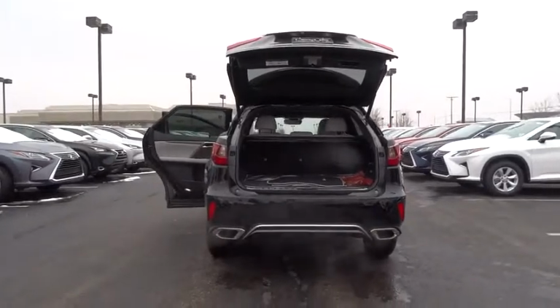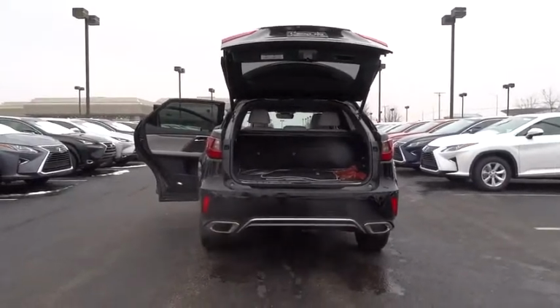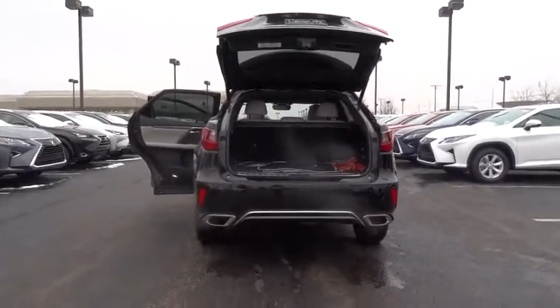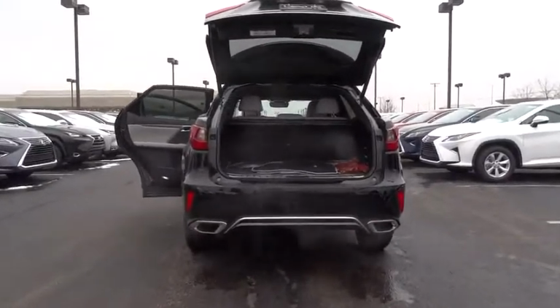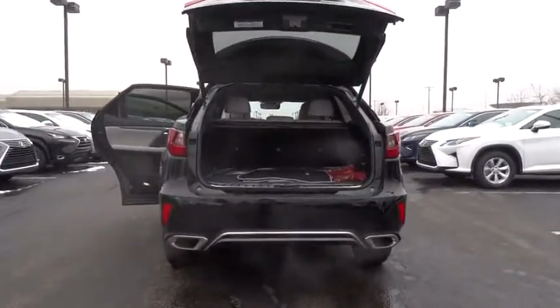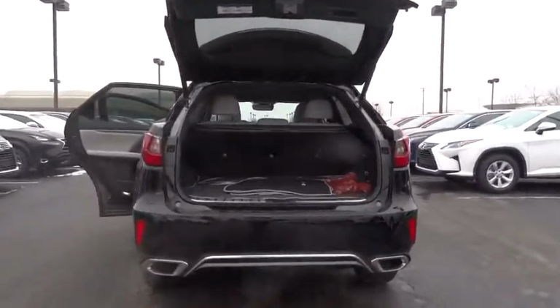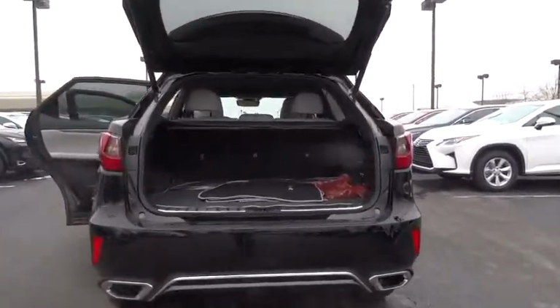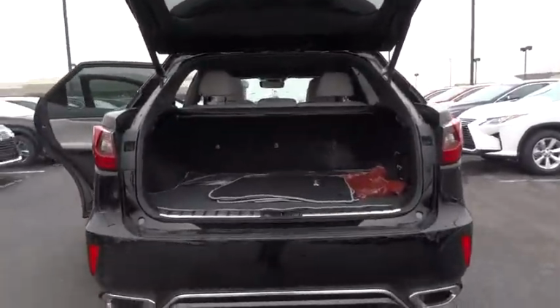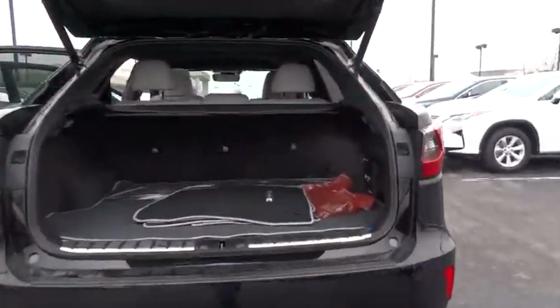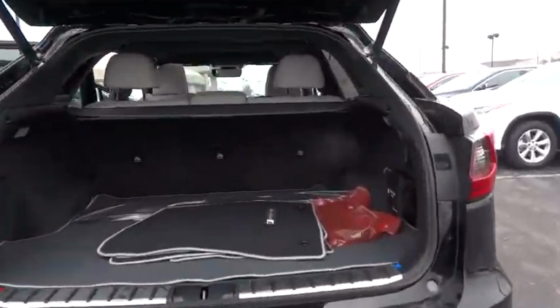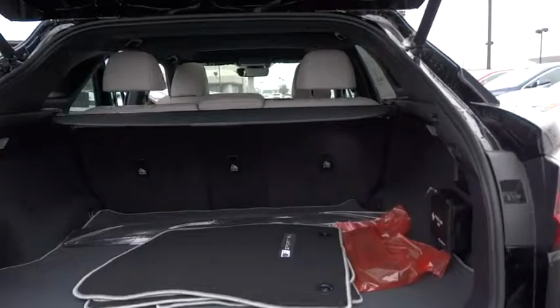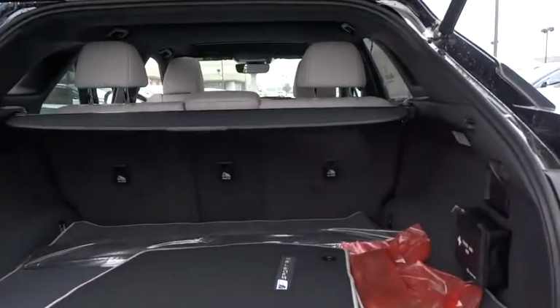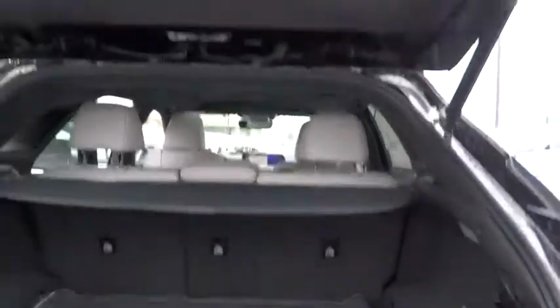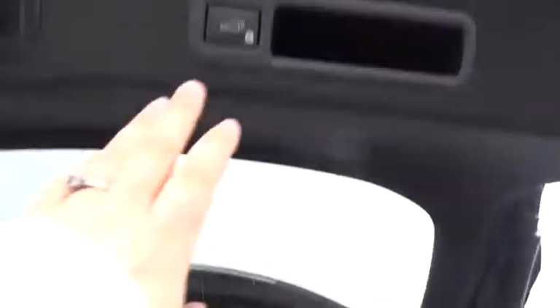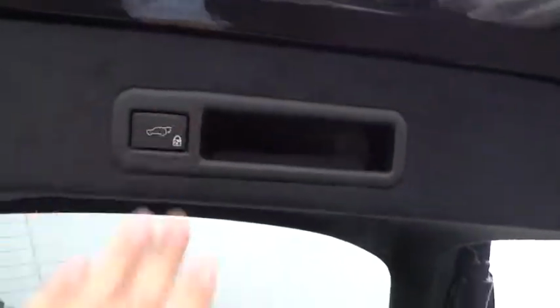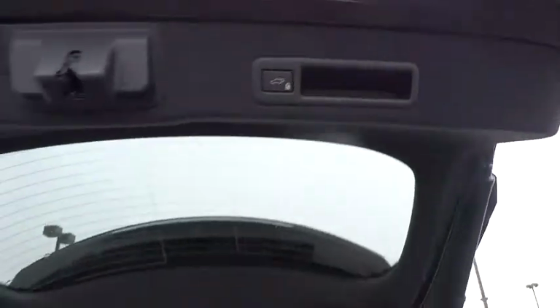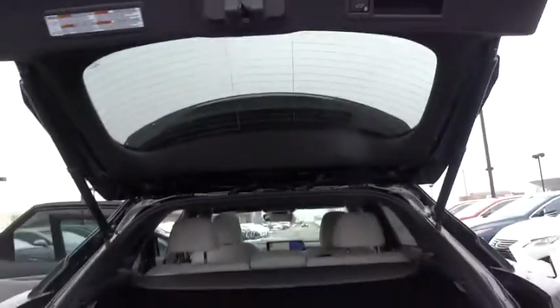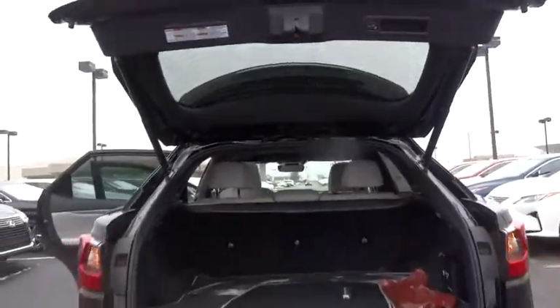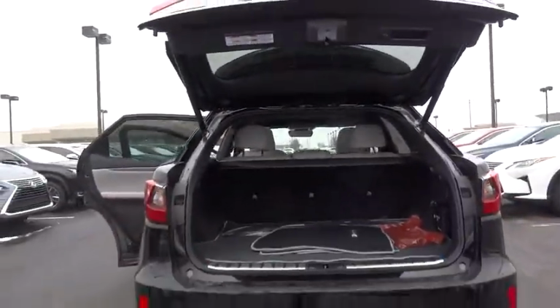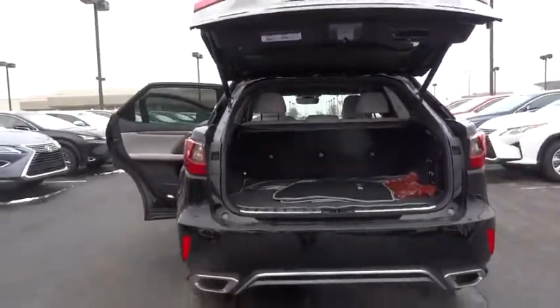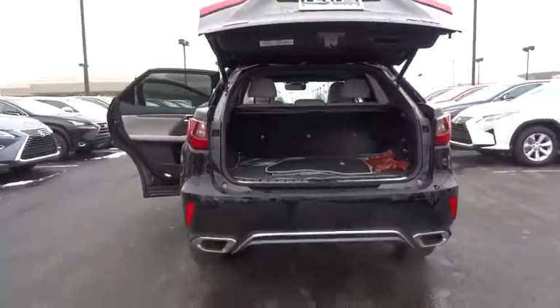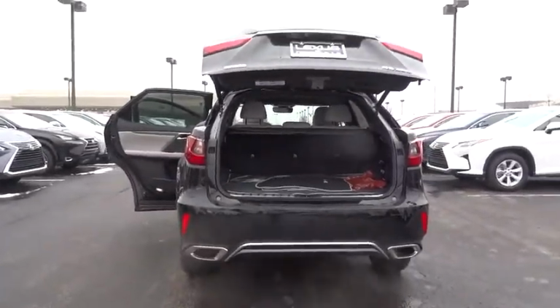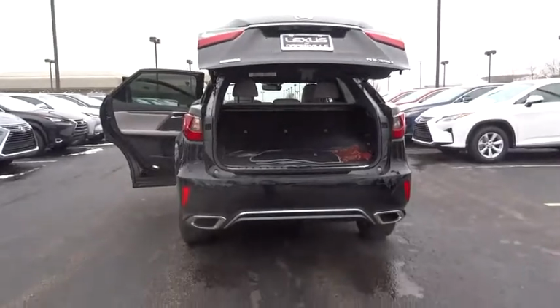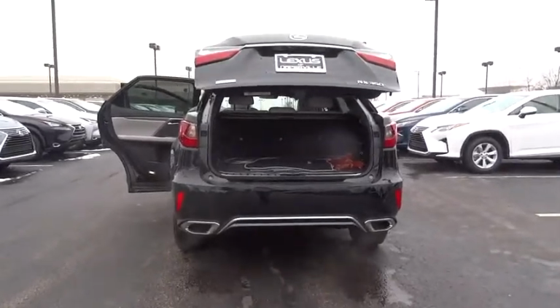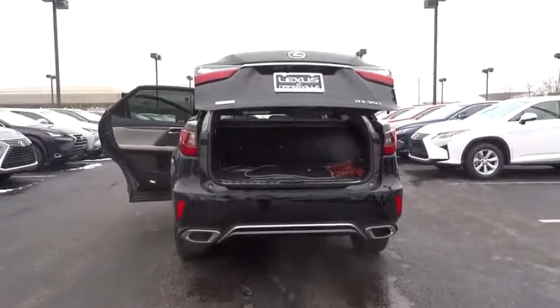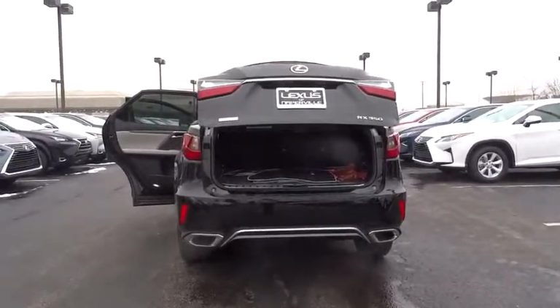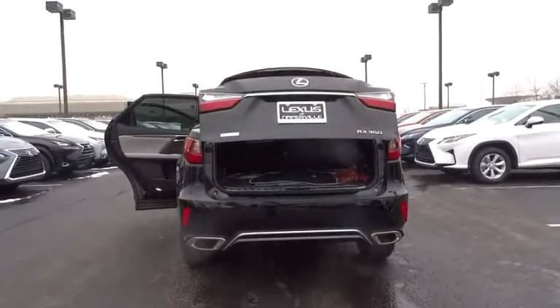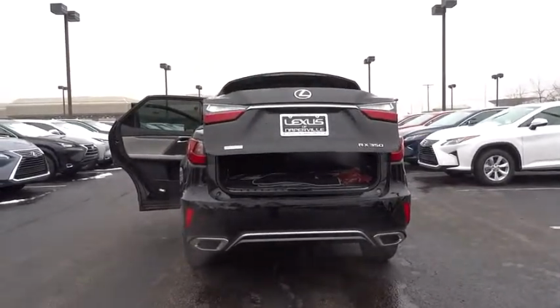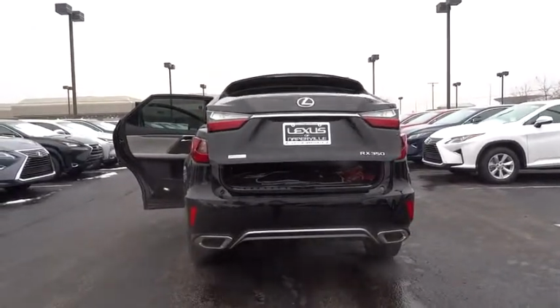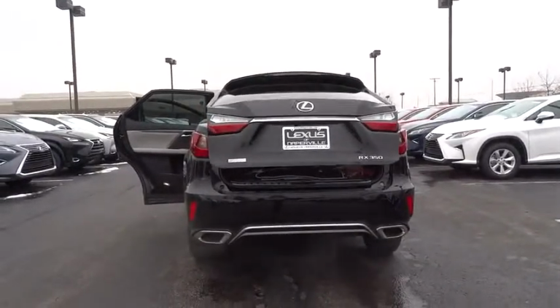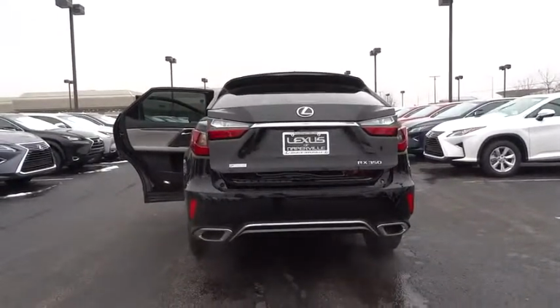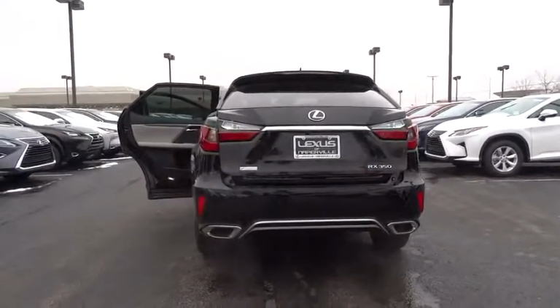Here are some of this vehicle's great options: stability control, keyless entry, traction control, steering wheel audio controls, power lift gate, all-wheel drive, anti-lock braking system, power passenger seat, backup camera, Bluetooth.